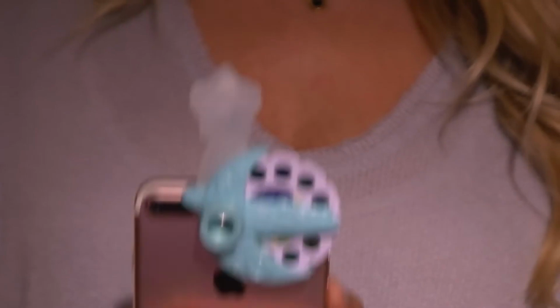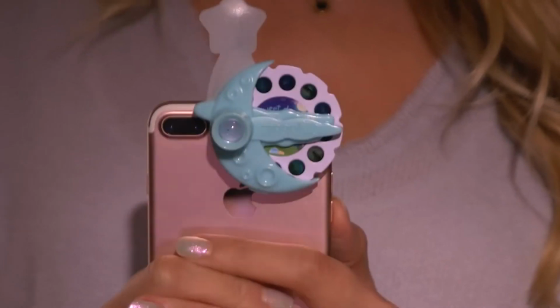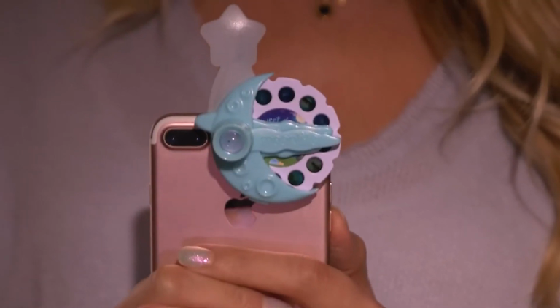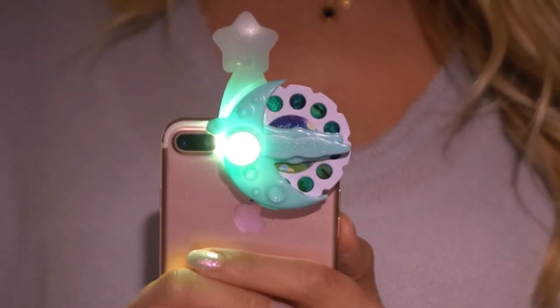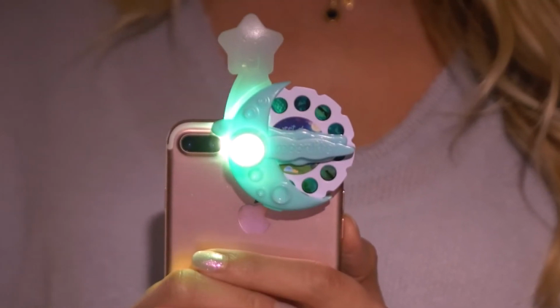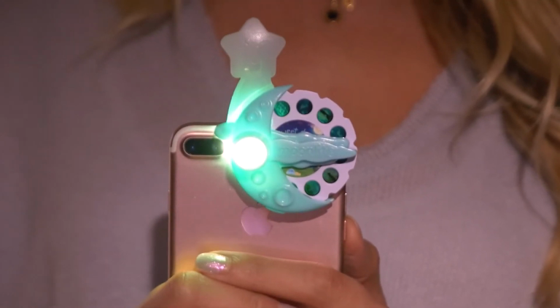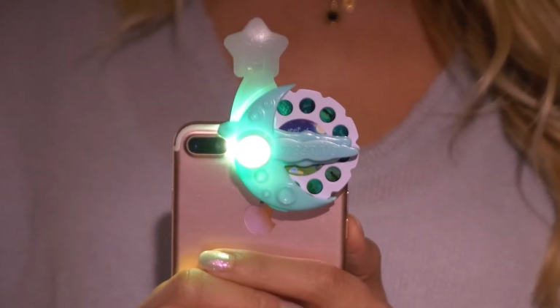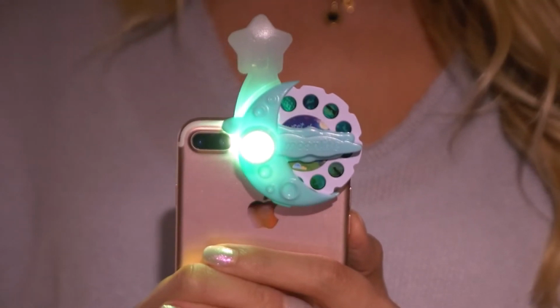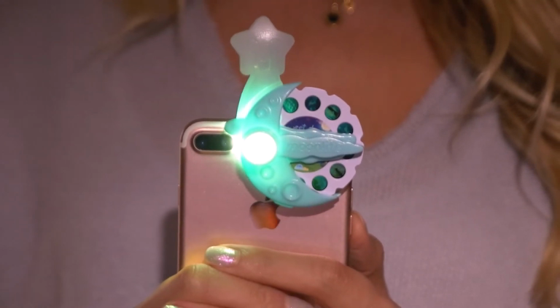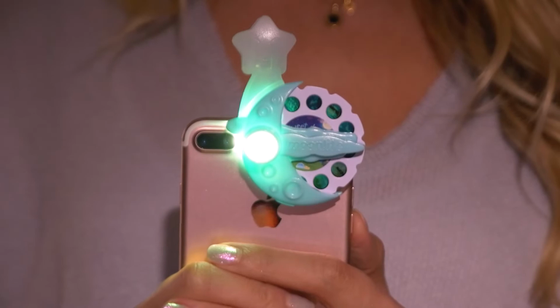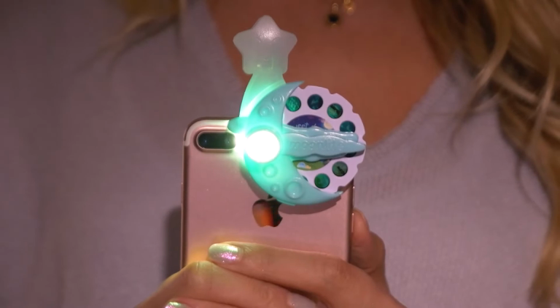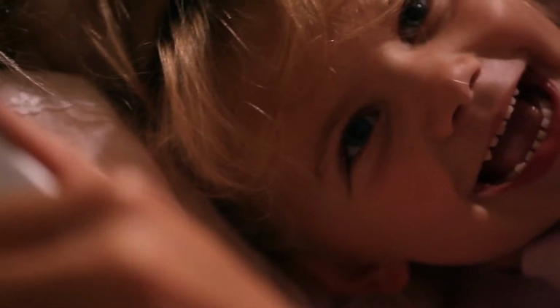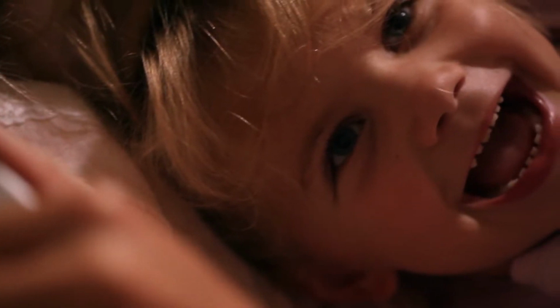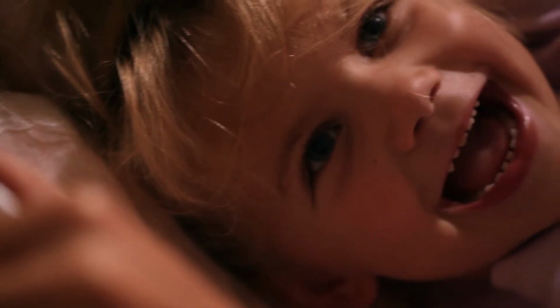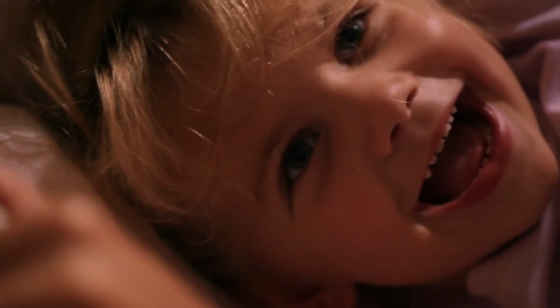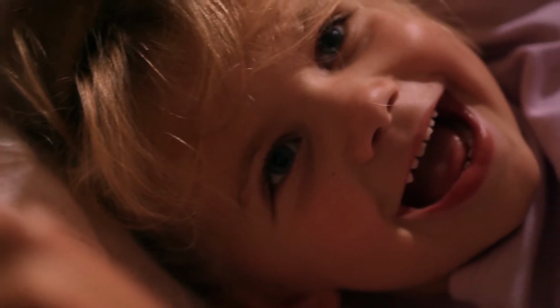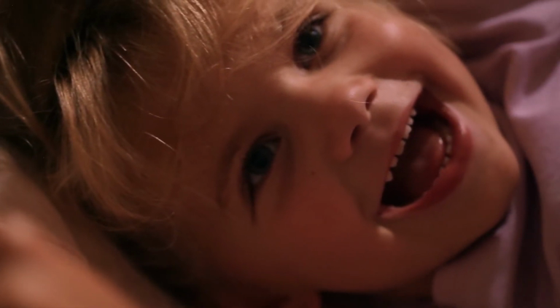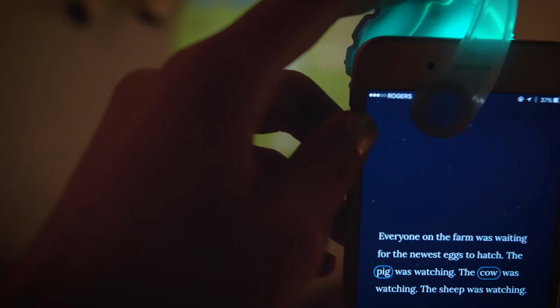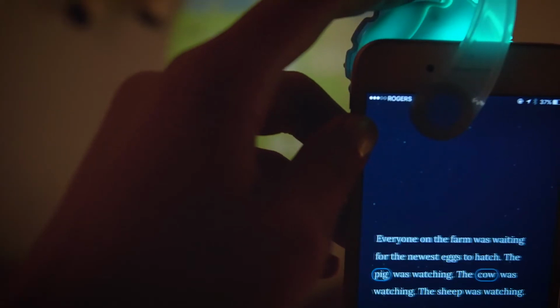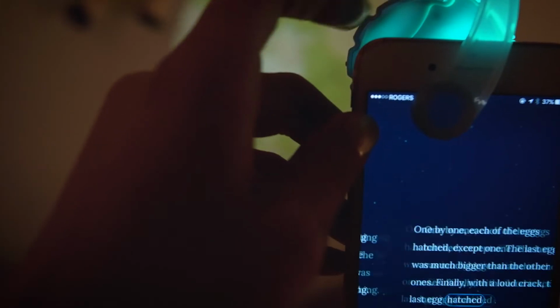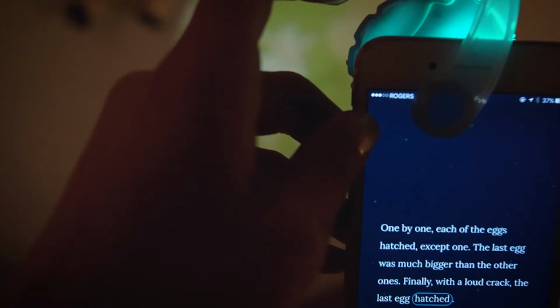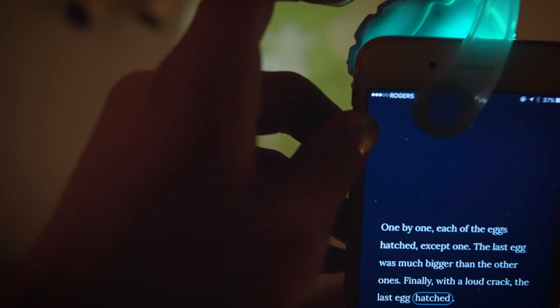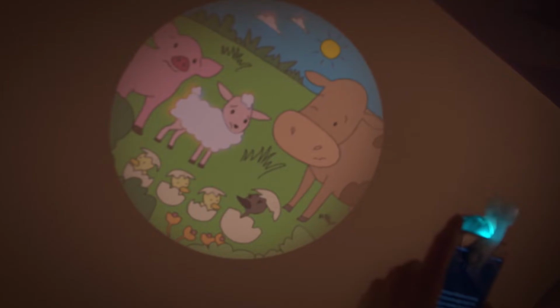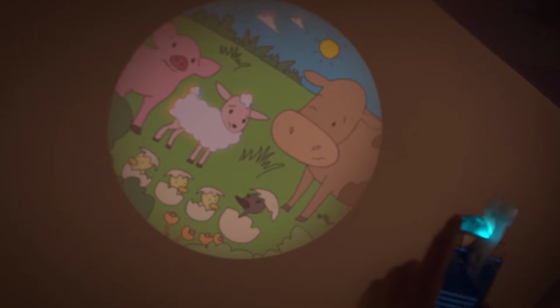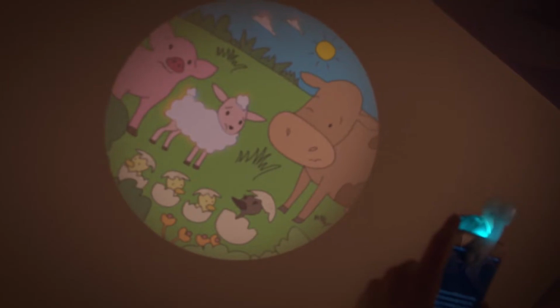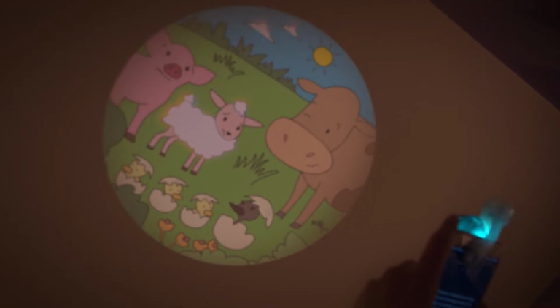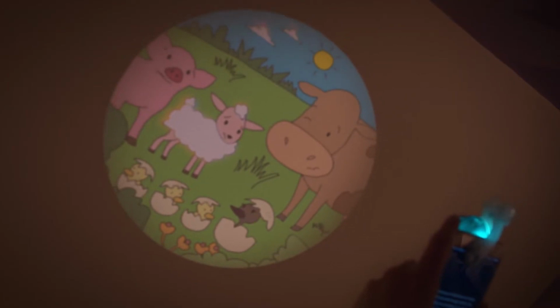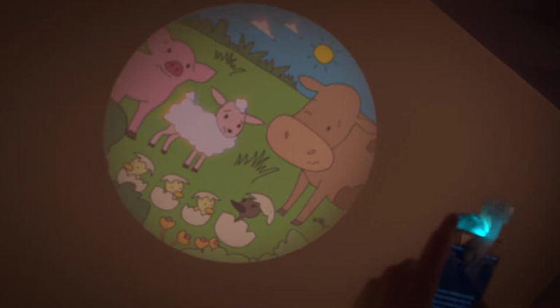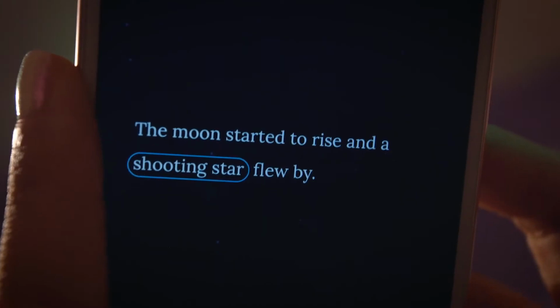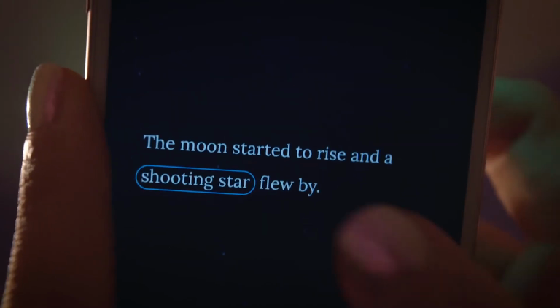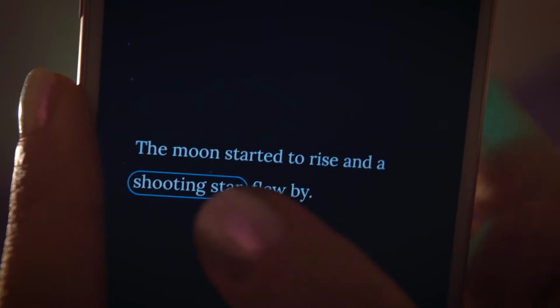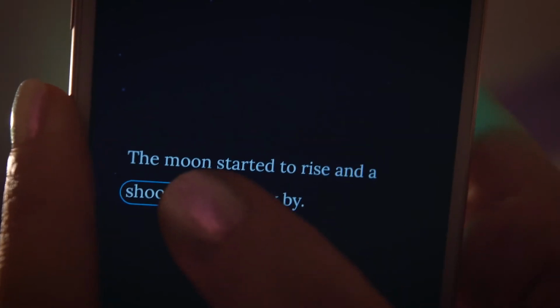With Moonlight, you can add a little more magic to storytime and bring stories to life — with vivid storybook projections, sound effects, and more.